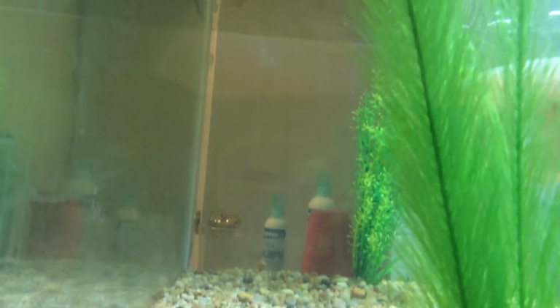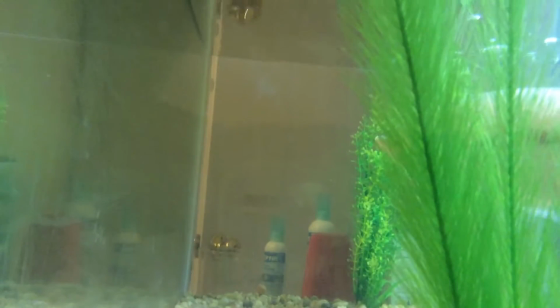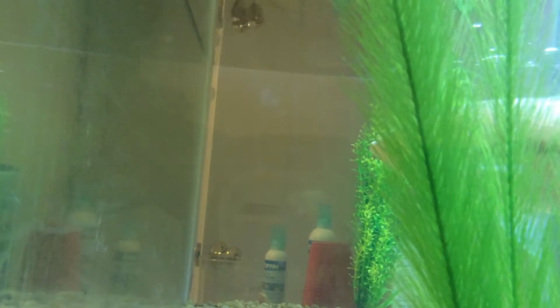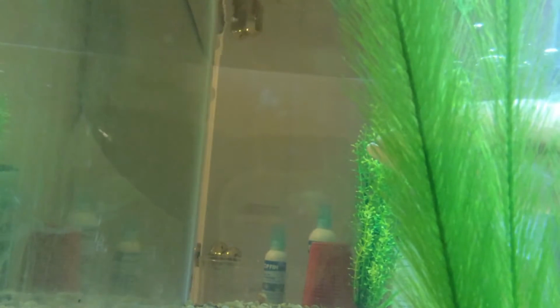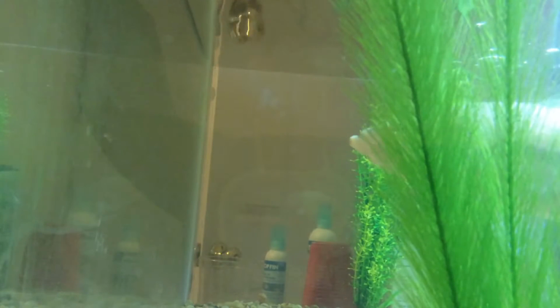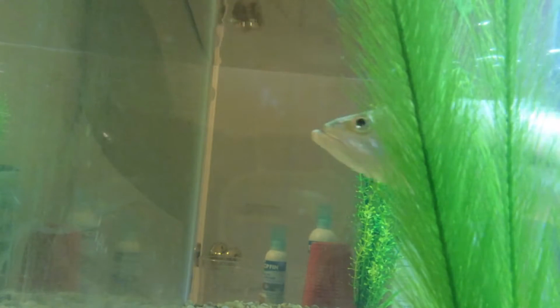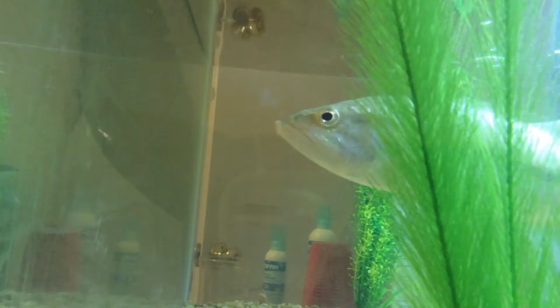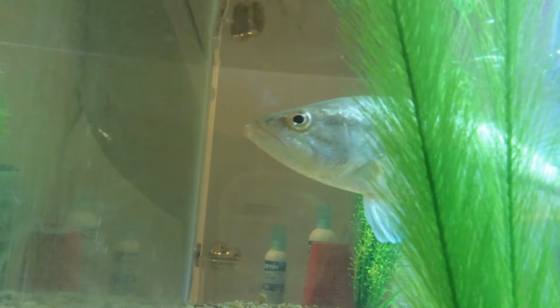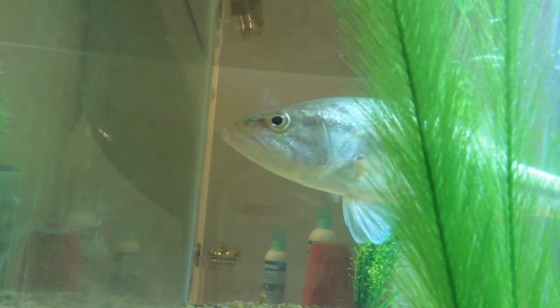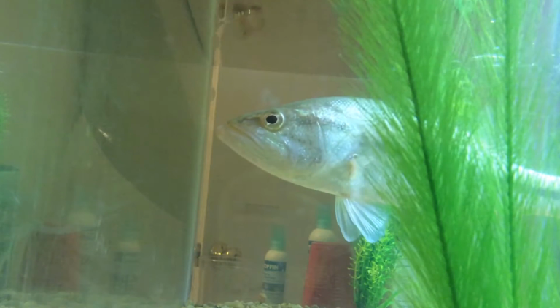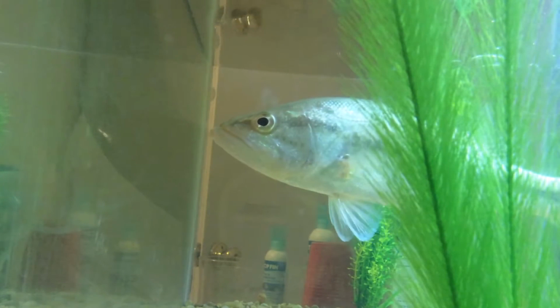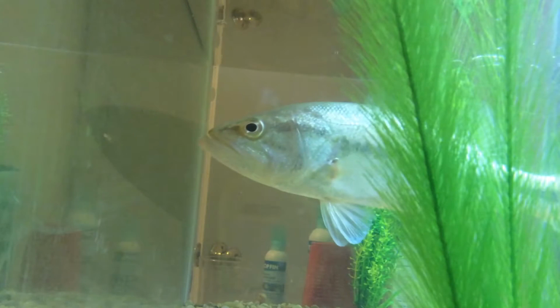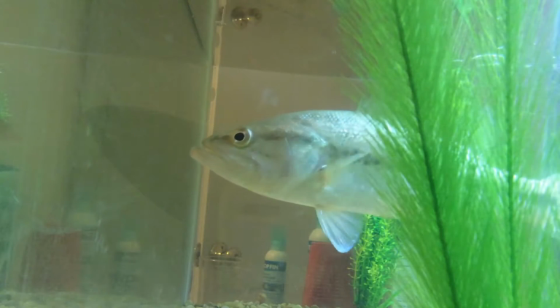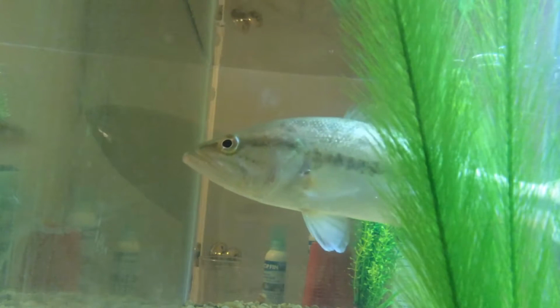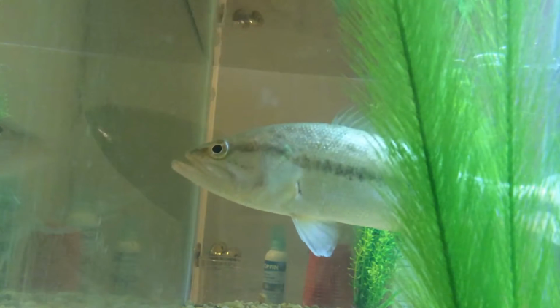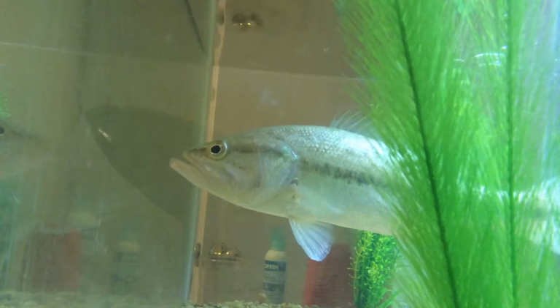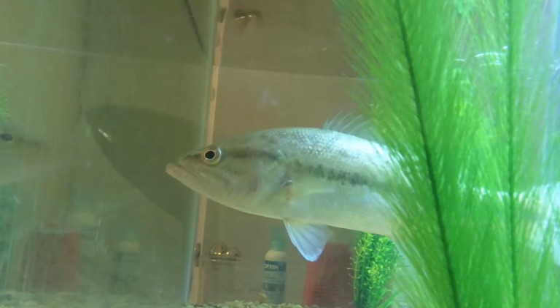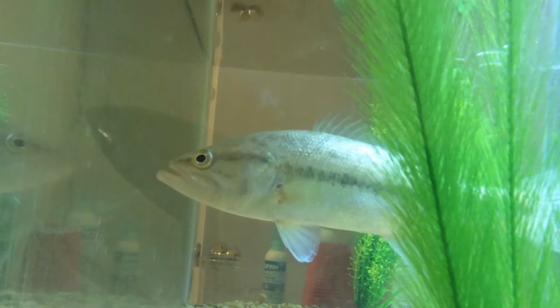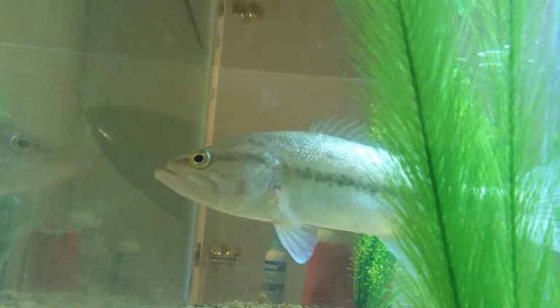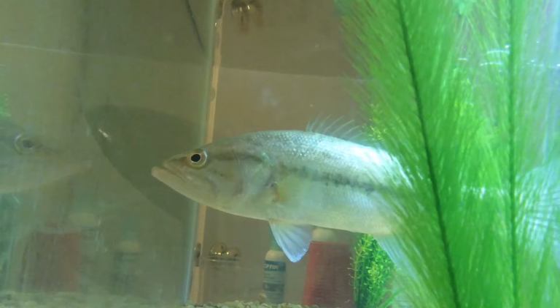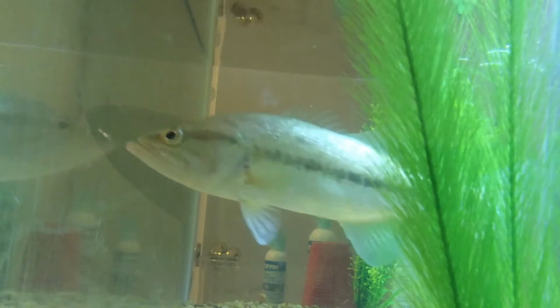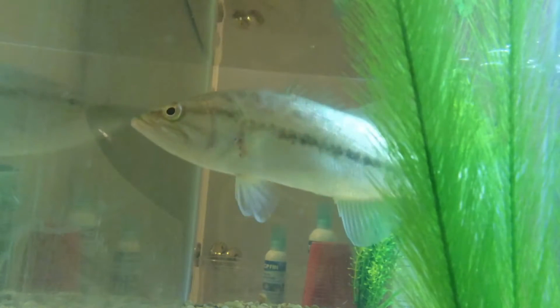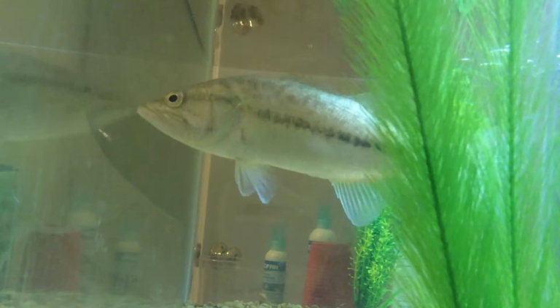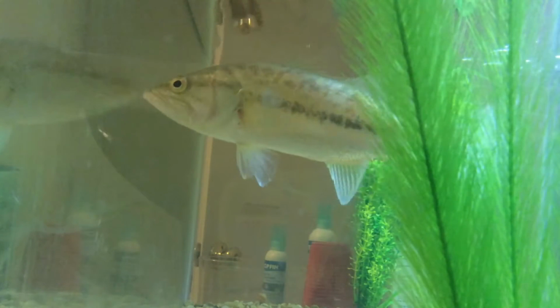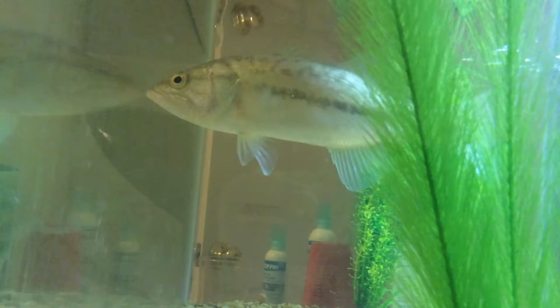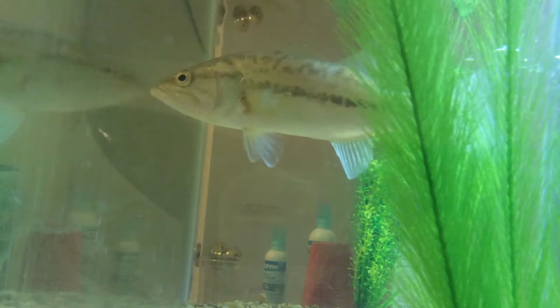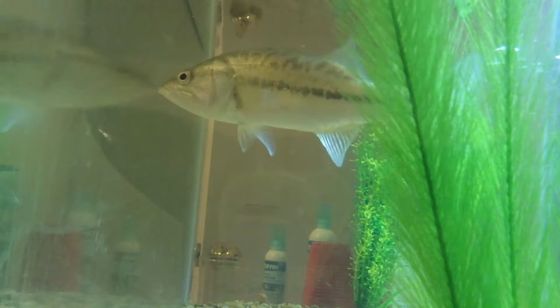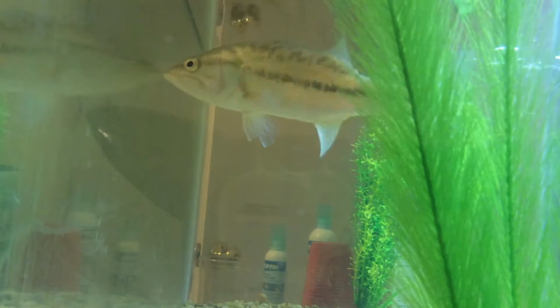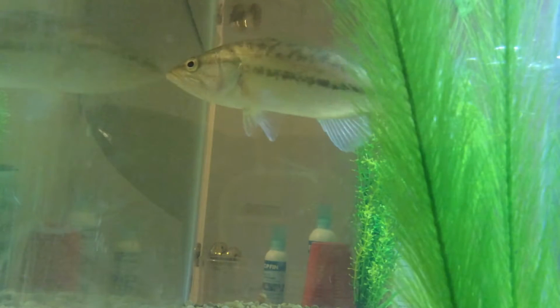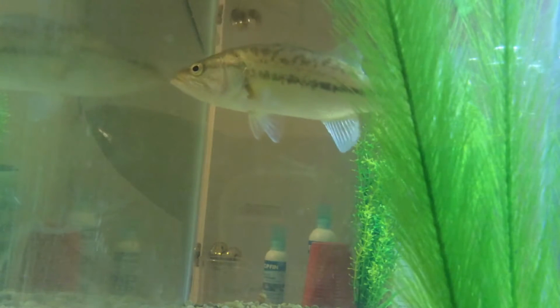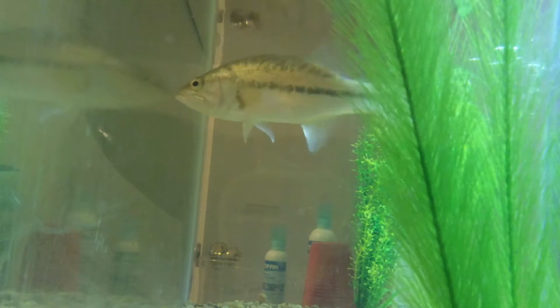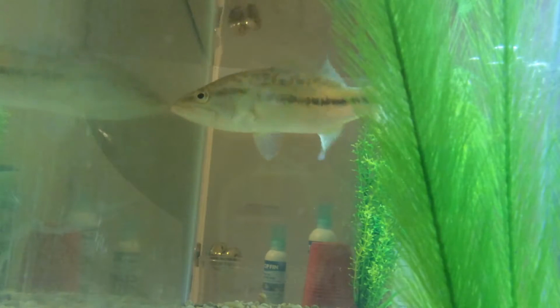Hey guys, what's up? Today I'm going to be feeding my pet bass two dead green sunfish that I found today. I think it would make a cool little video.